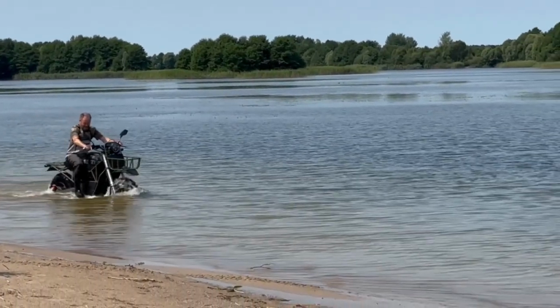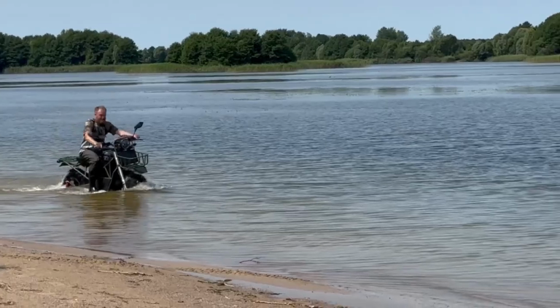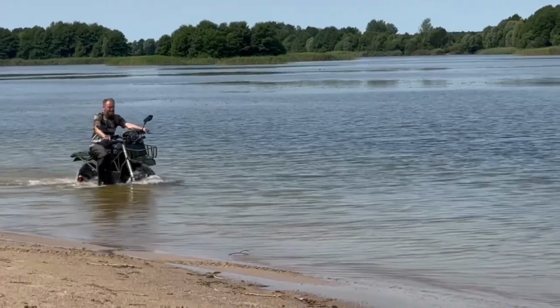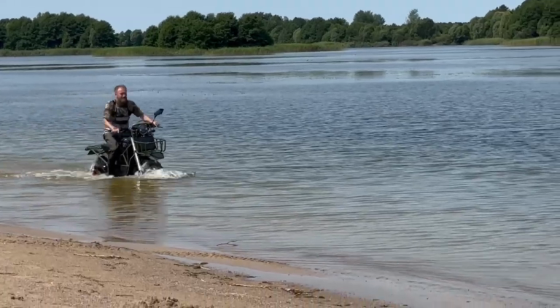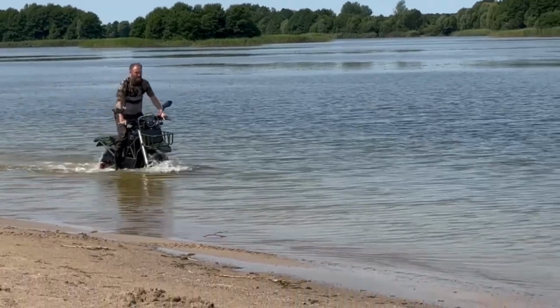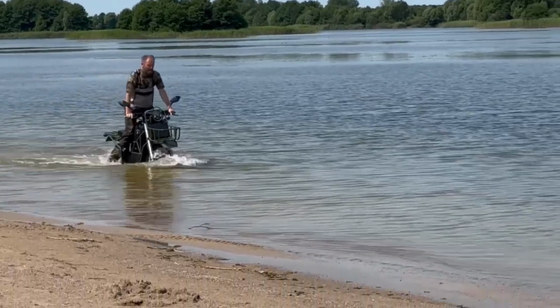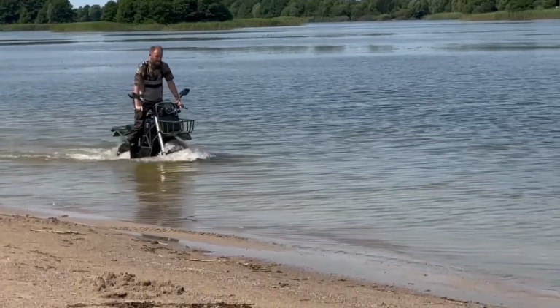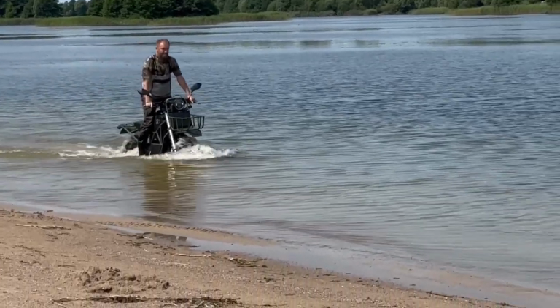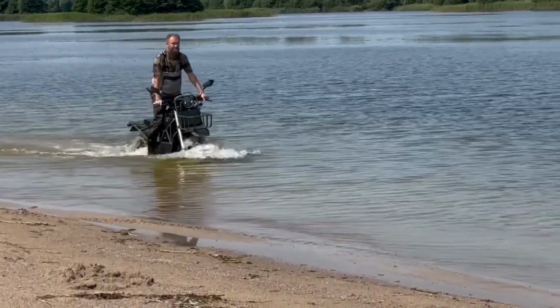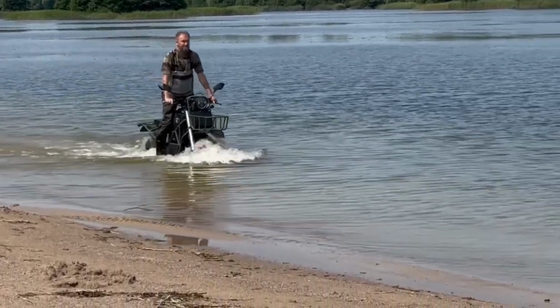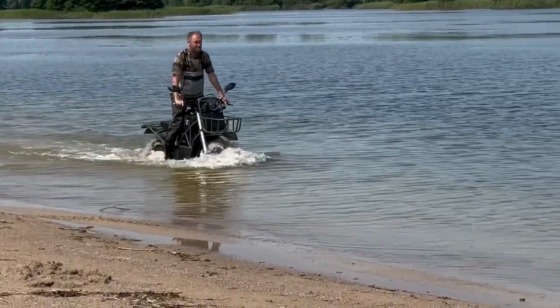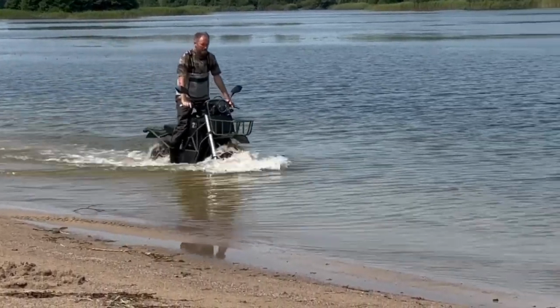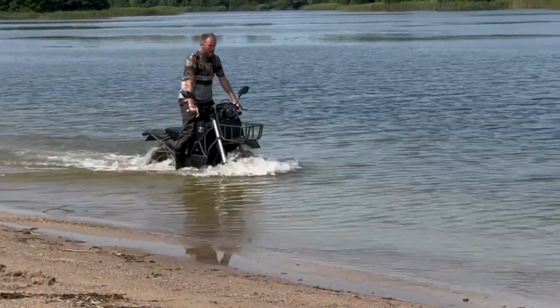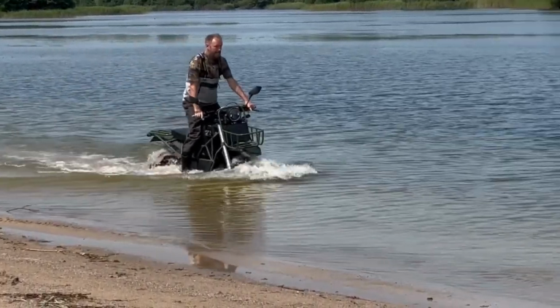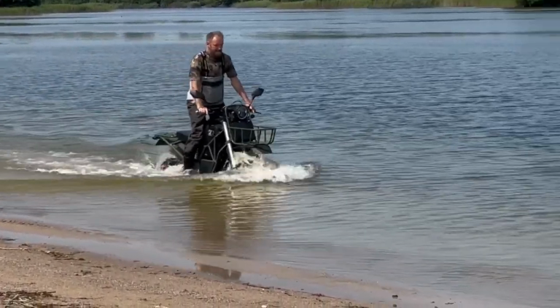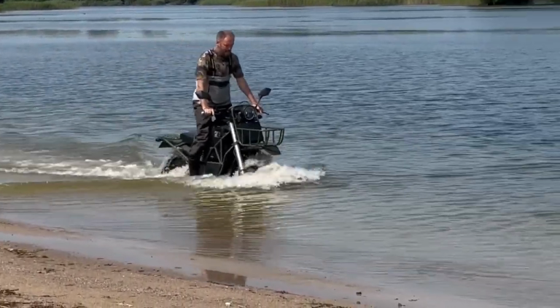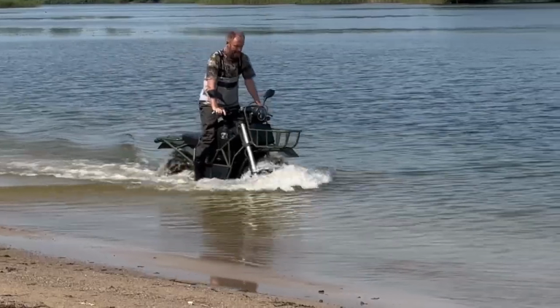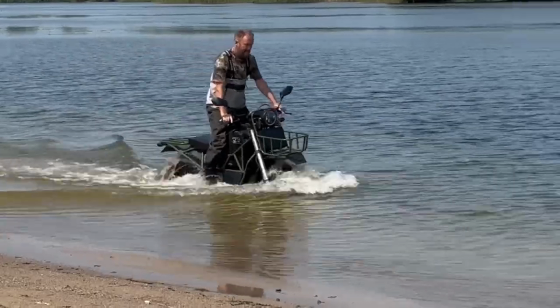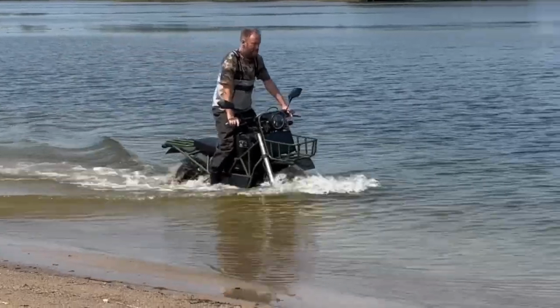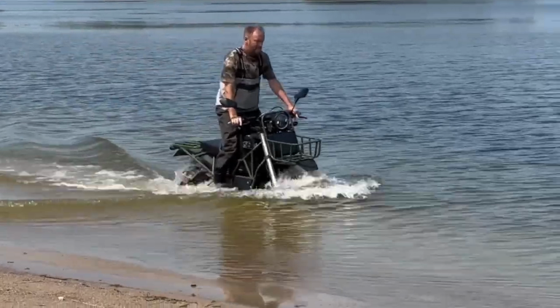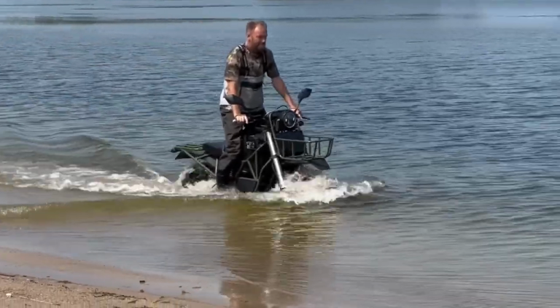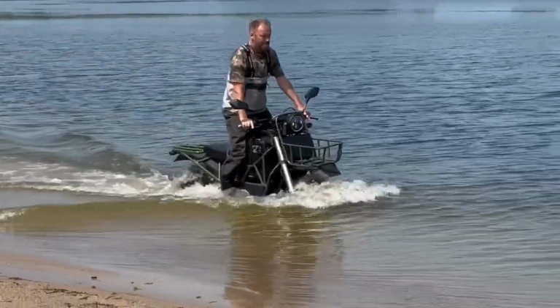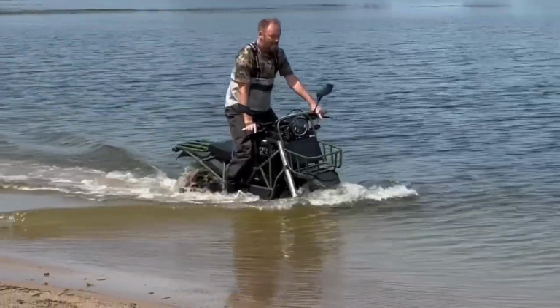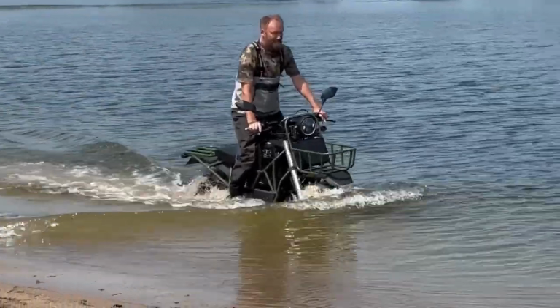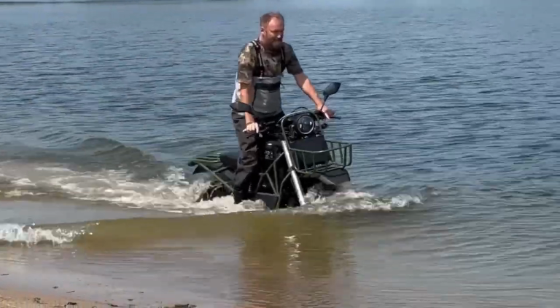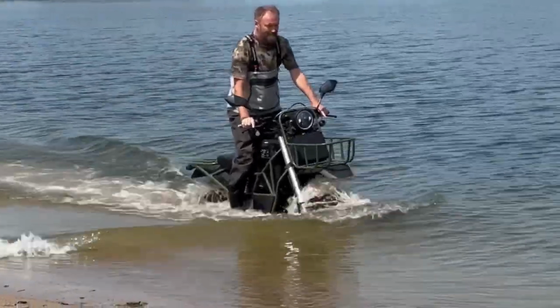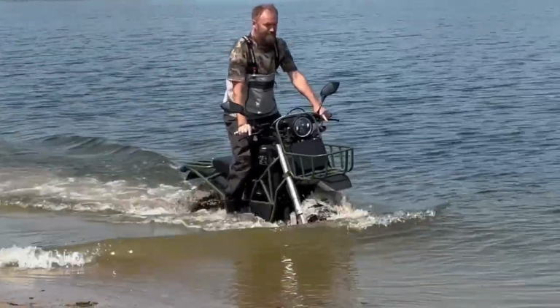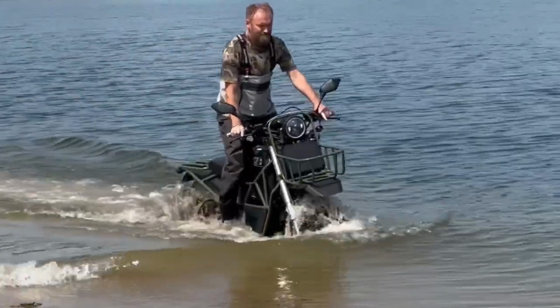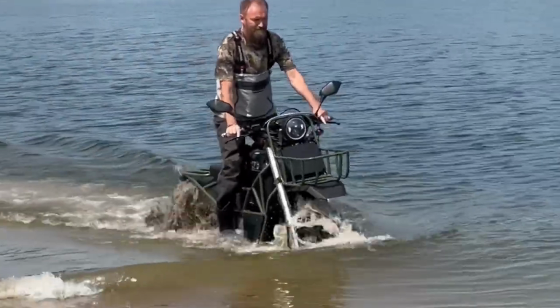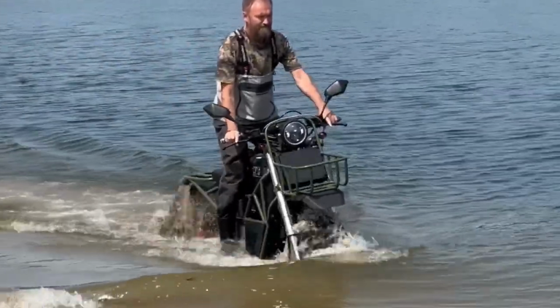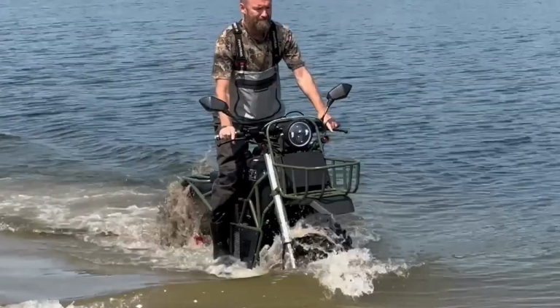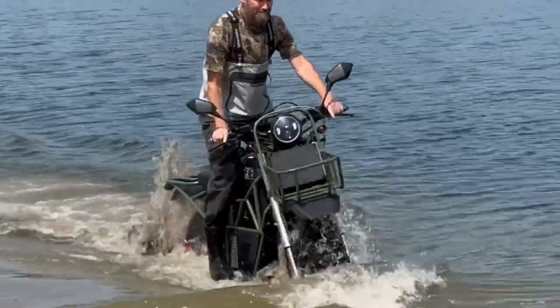Unlike gas analogues, an electric bike is much more simple to protect from water. So we can cross quite serious water obstacles and 2x2 drive allows us to go even on swampy ground.